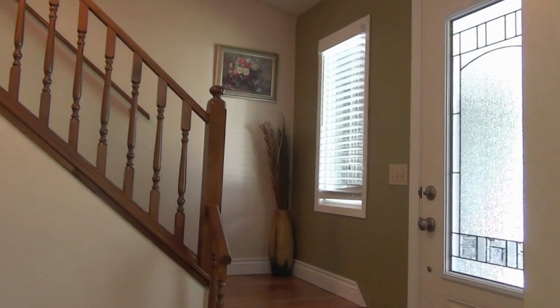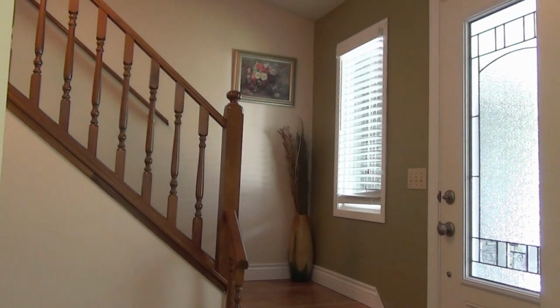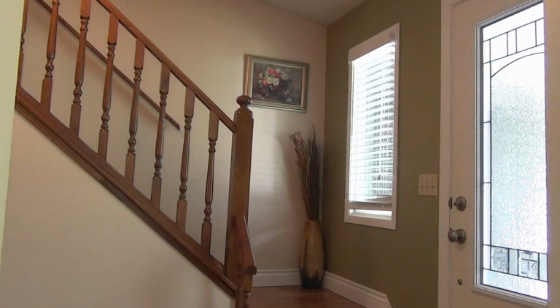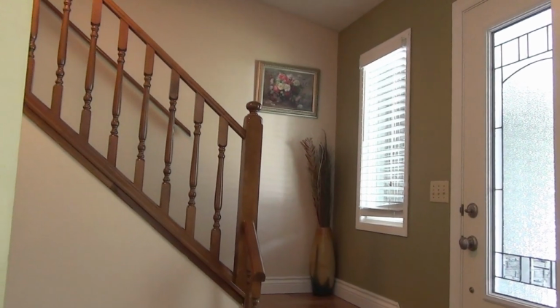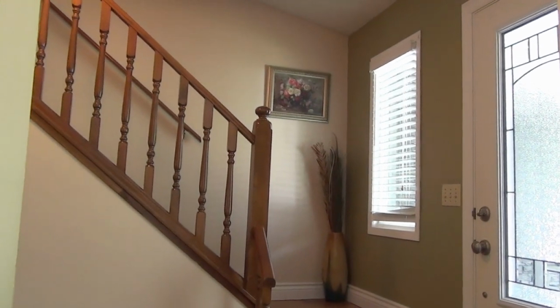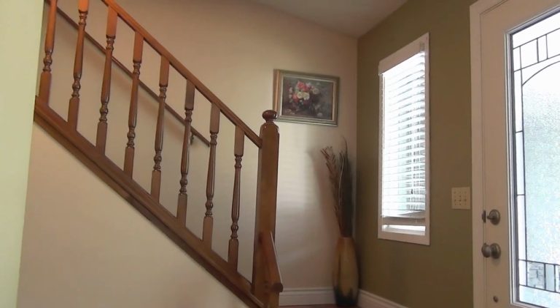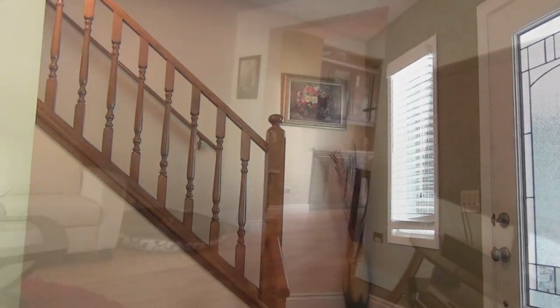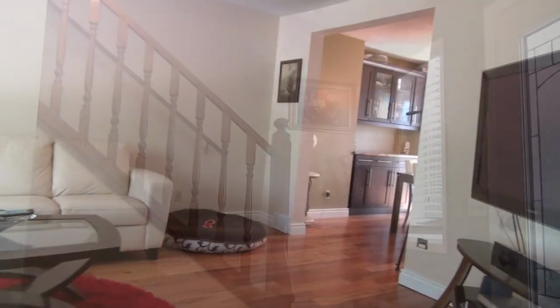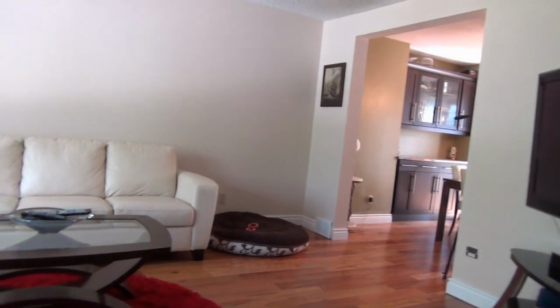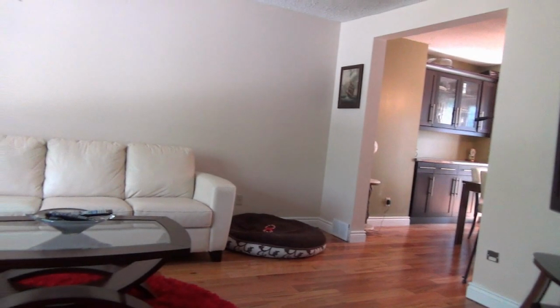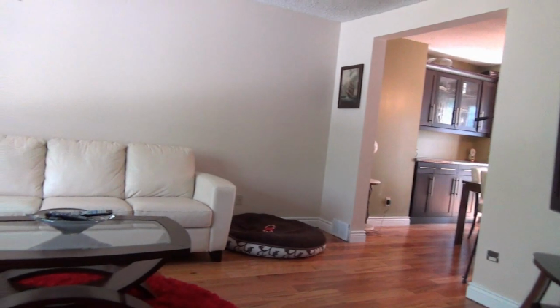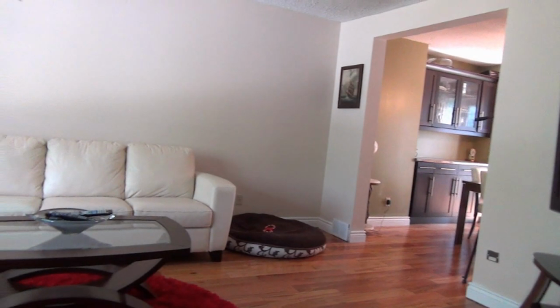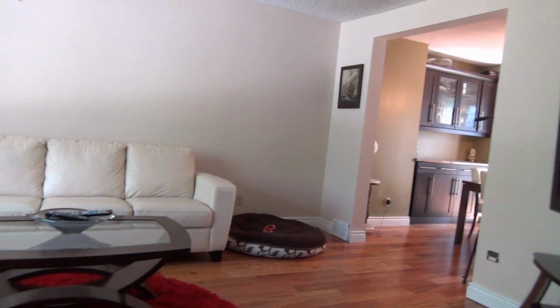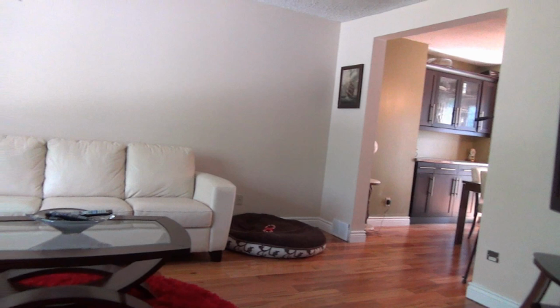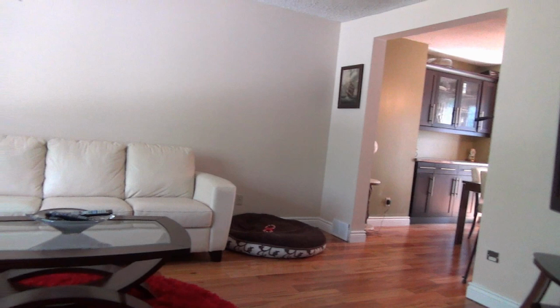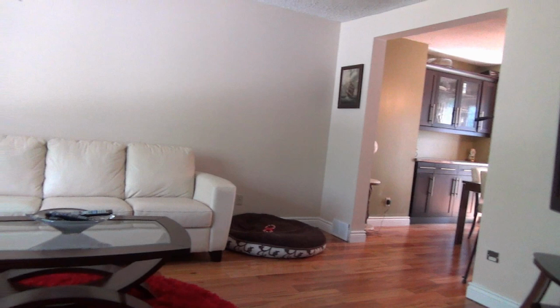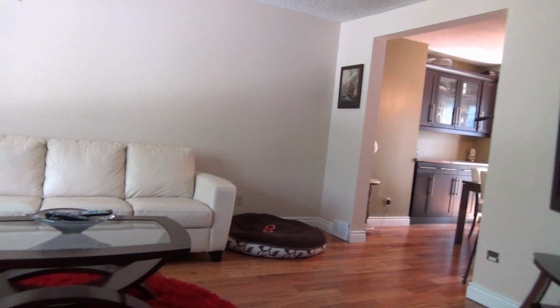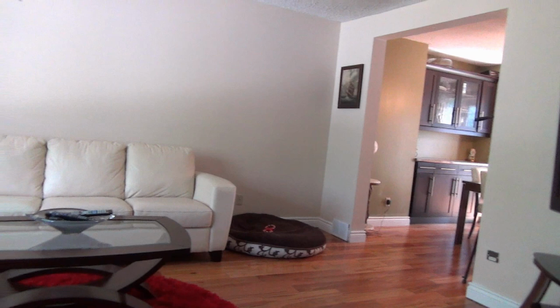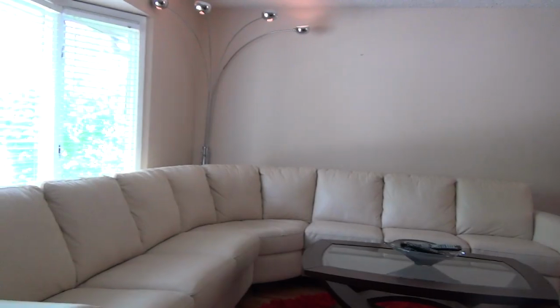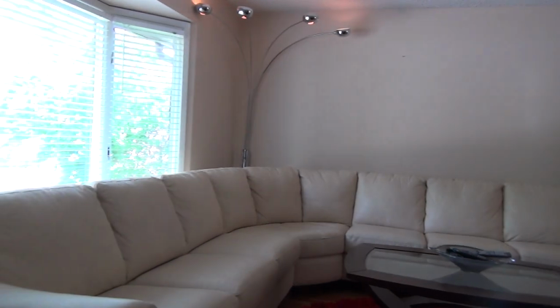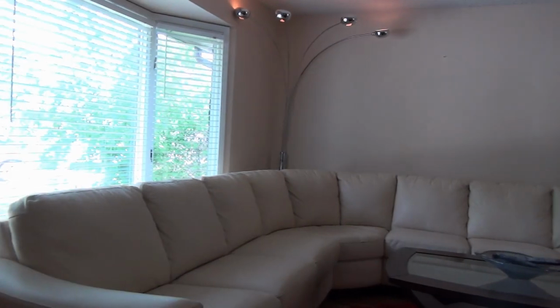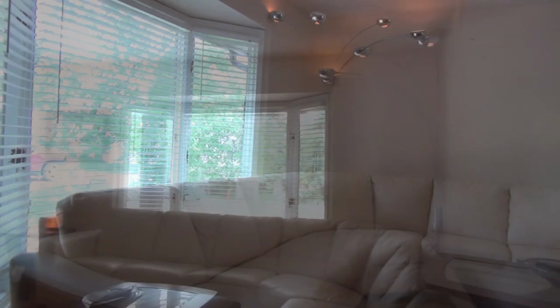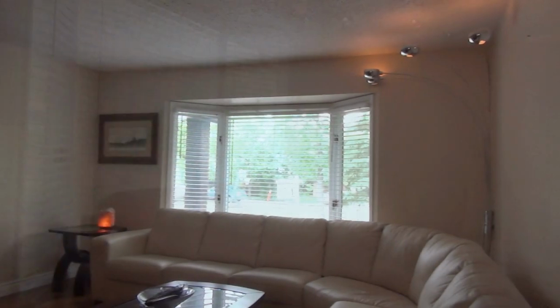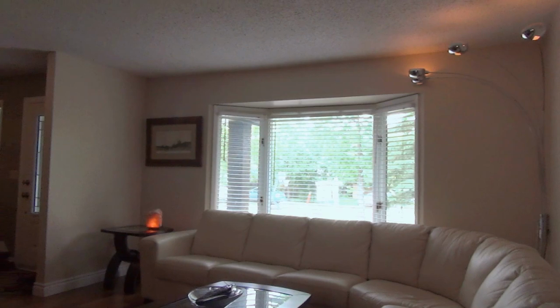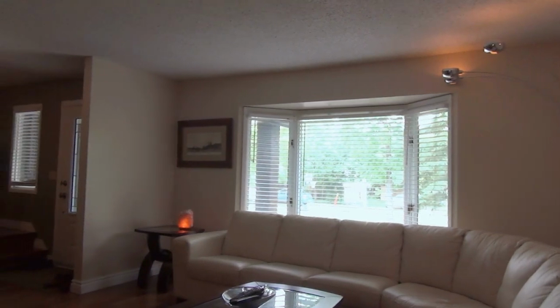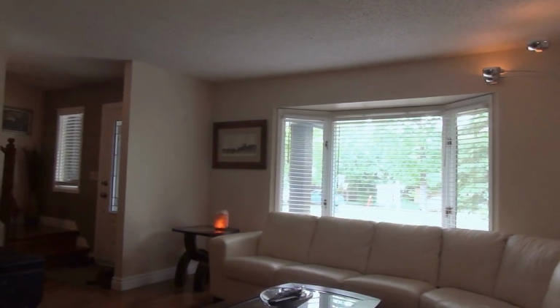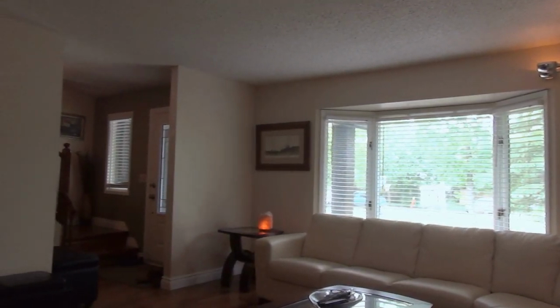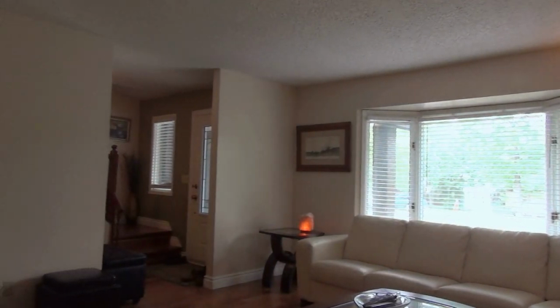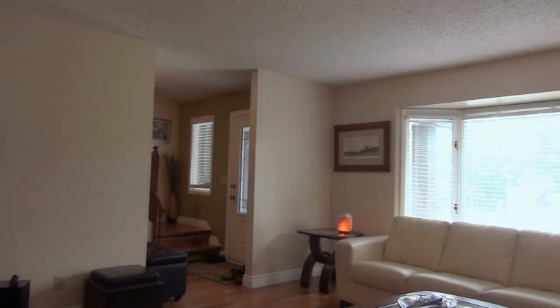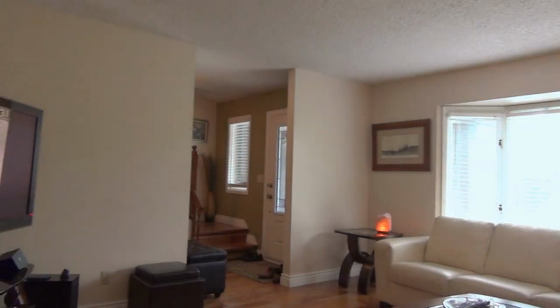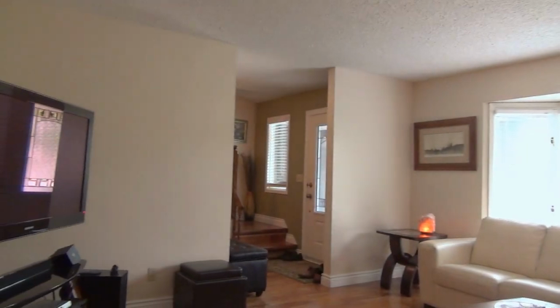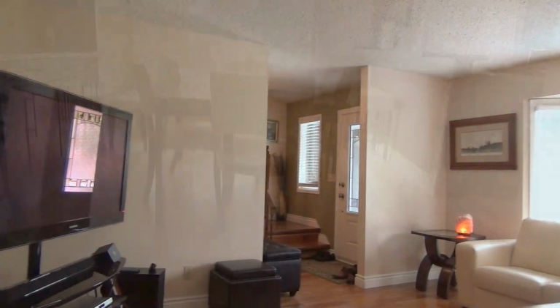As you enter this wonderful family home, you're greeted by an awesome staircase, a nice foyer with beautiful colours, canary hardwood floors throughout, and a large living area that lends itself into the dining area.